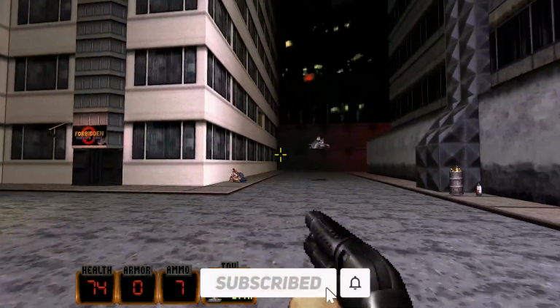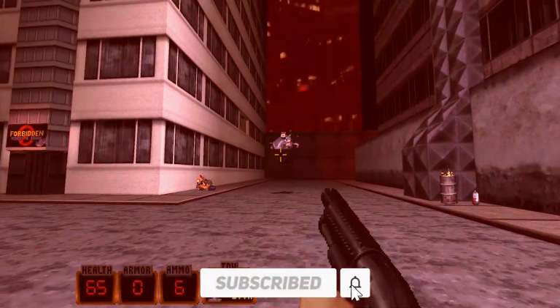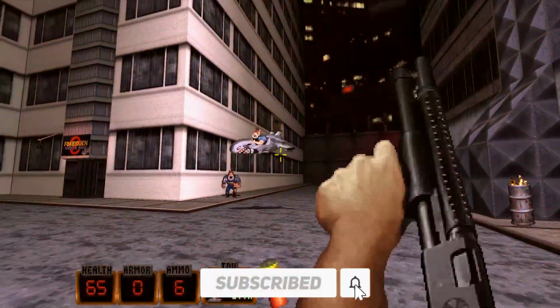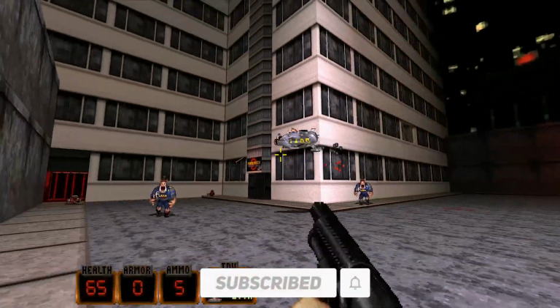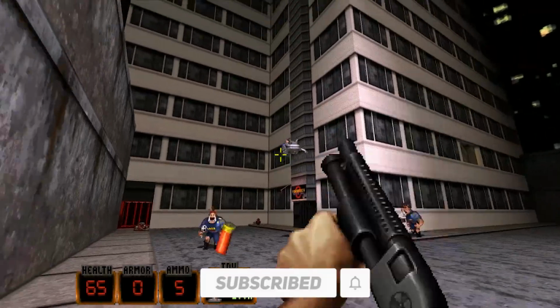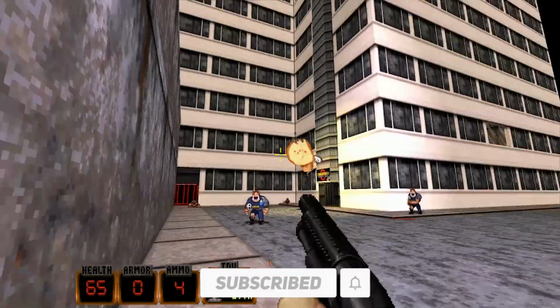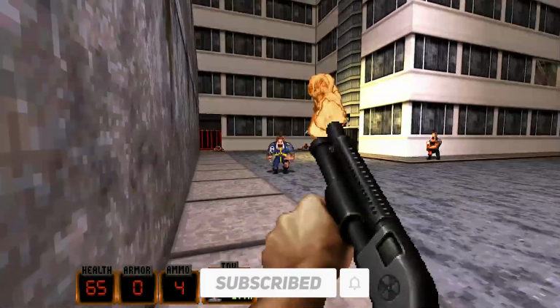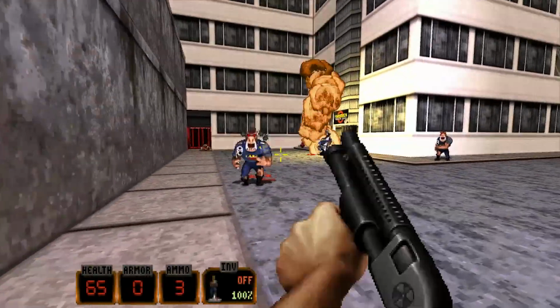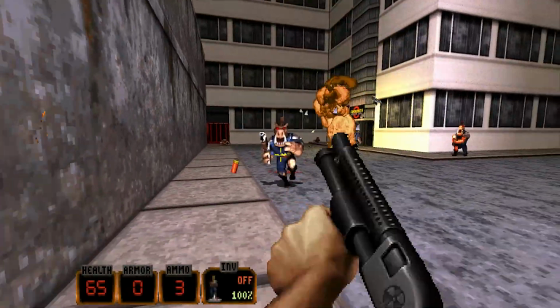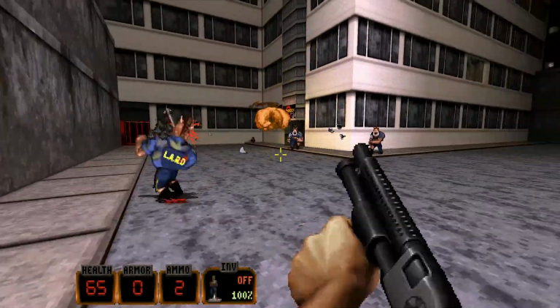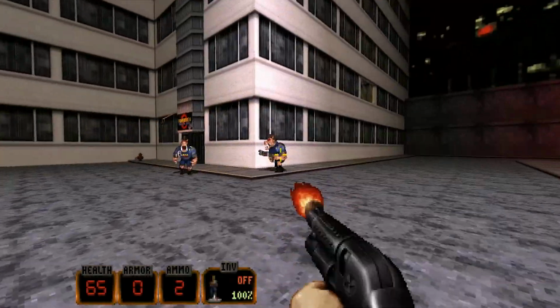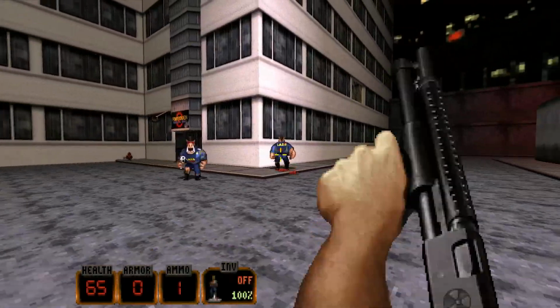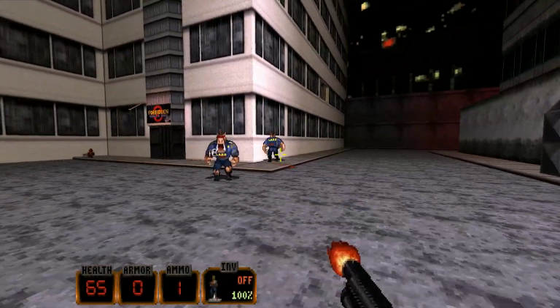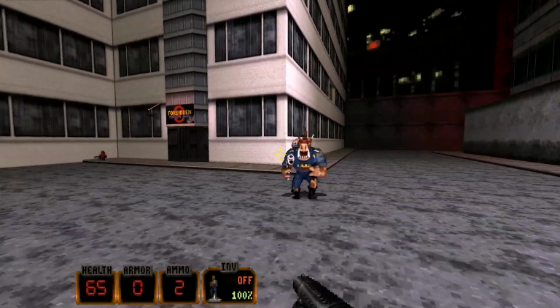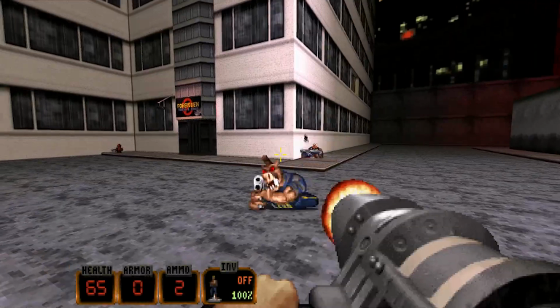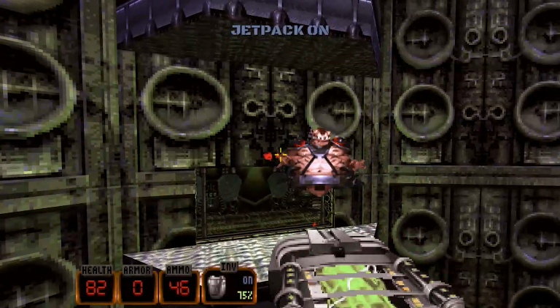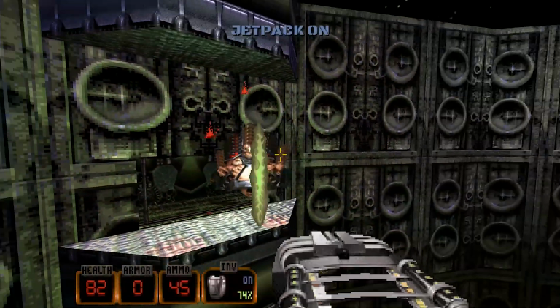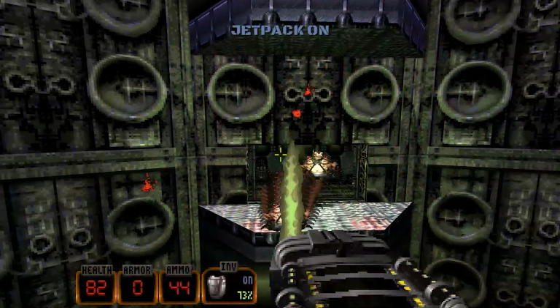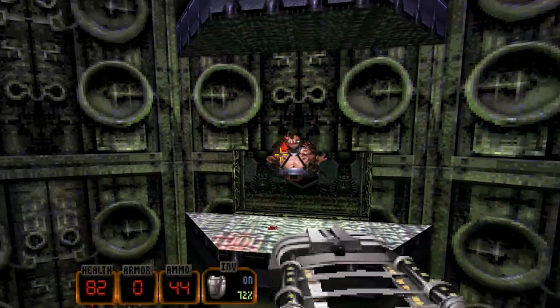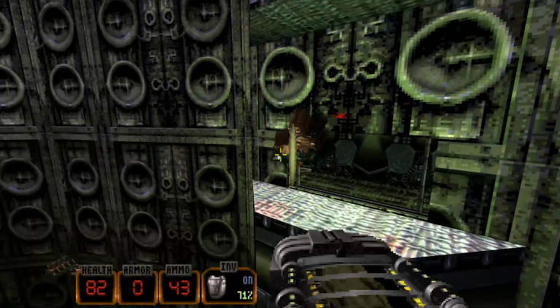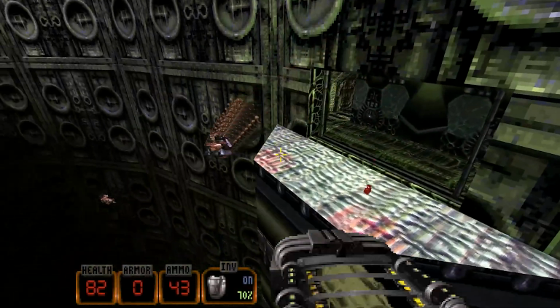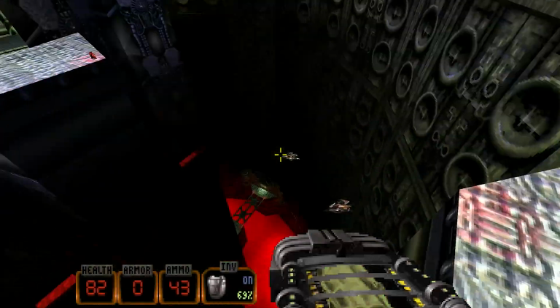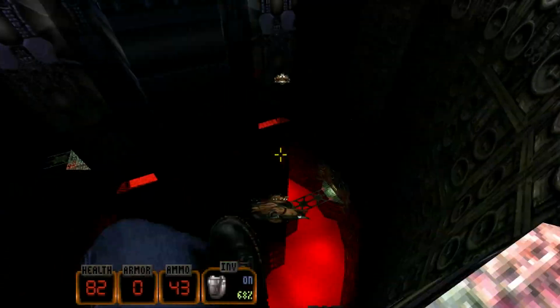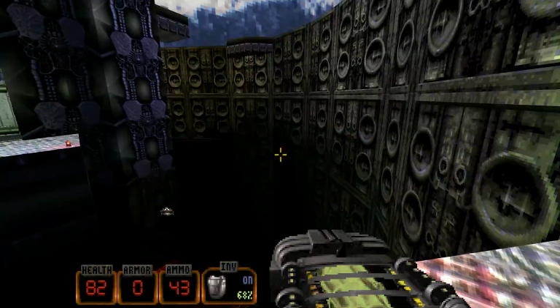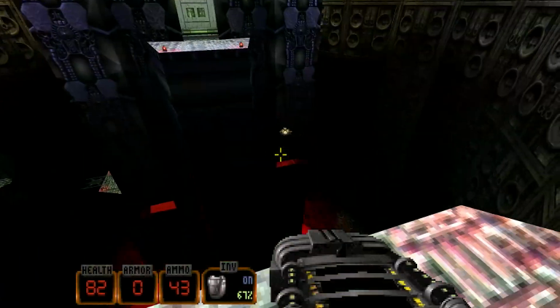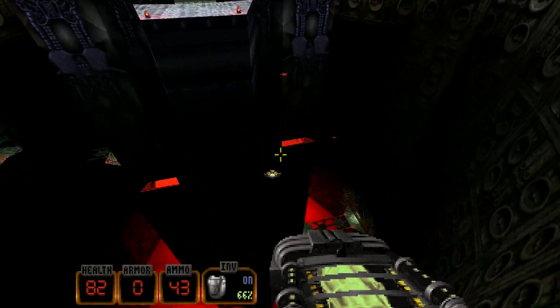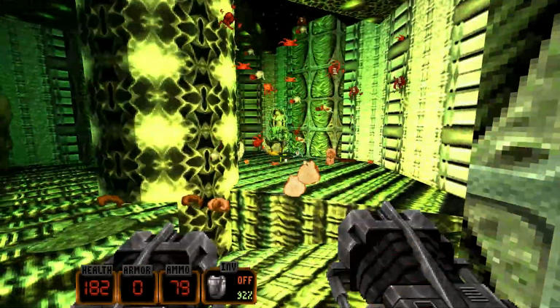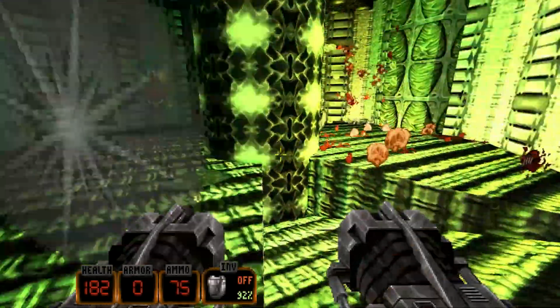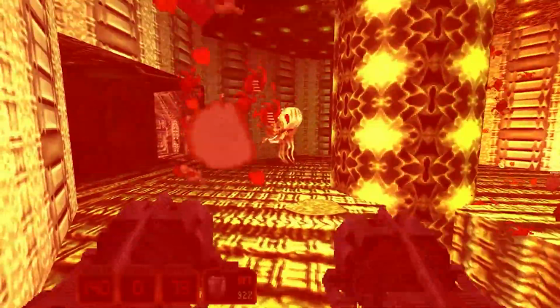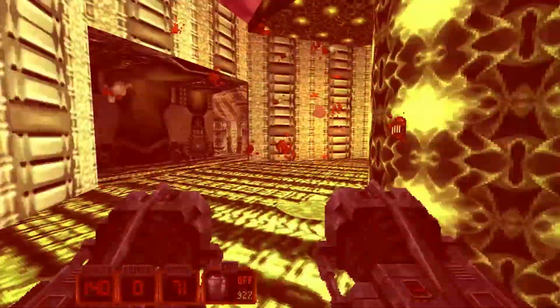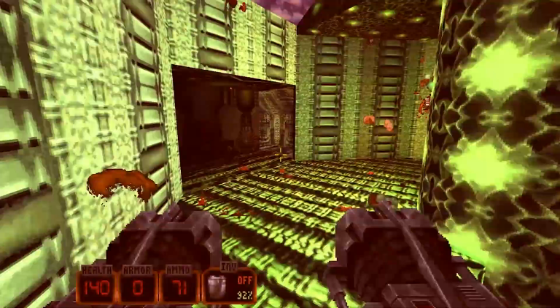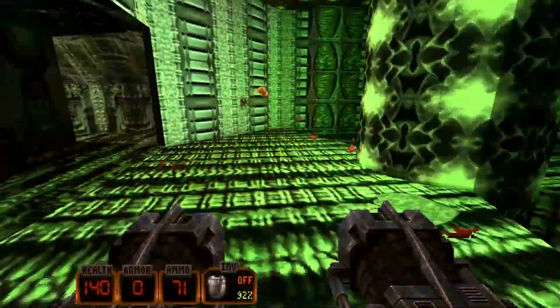One of the best things about Duke Nukem 3D is the variety of weapons at your disposal. You have your standard fare like a pistol and a shotgun, but the game also includes some more unique weapons like the shrink ray and the freeze ray. These weapons add a lot of fun and strategy to the game, as you have to figure out the best way to use them to take out the aliens.